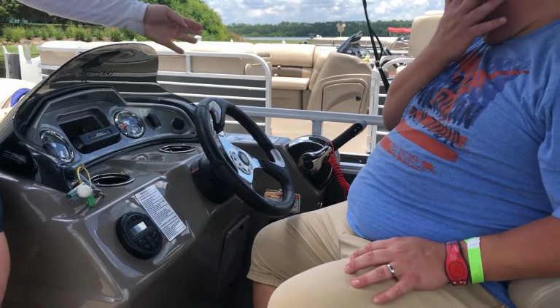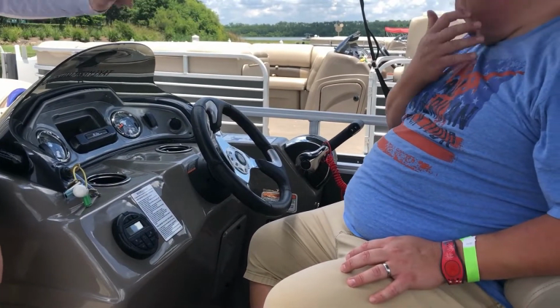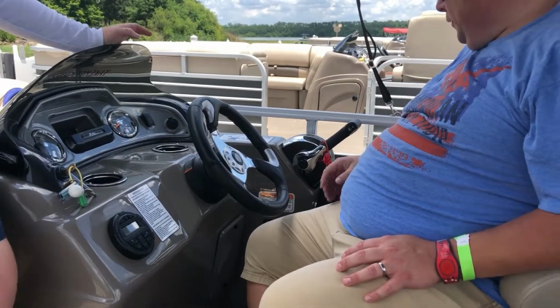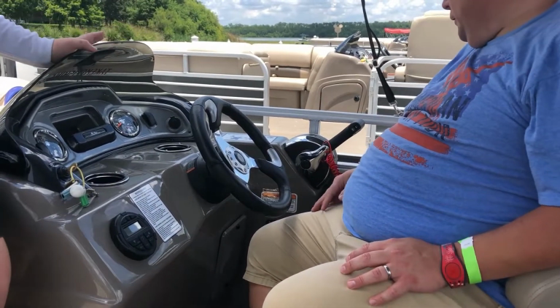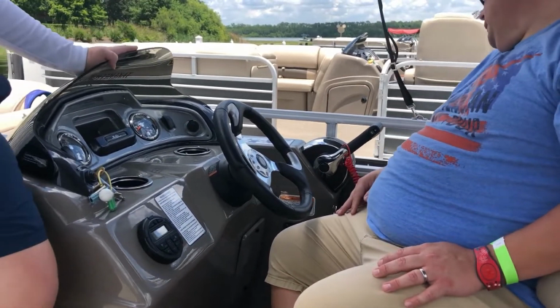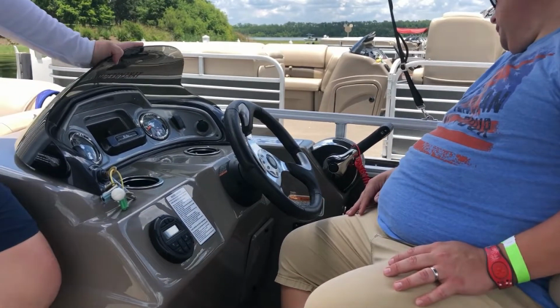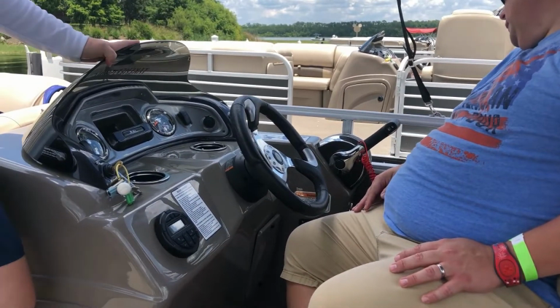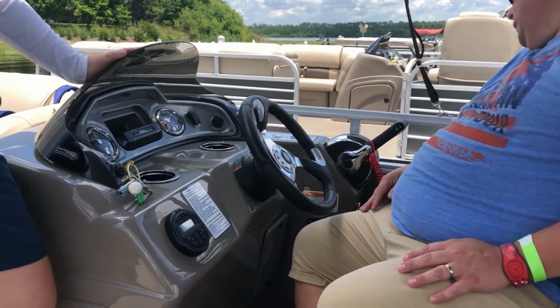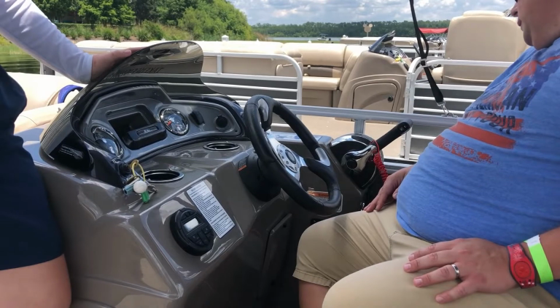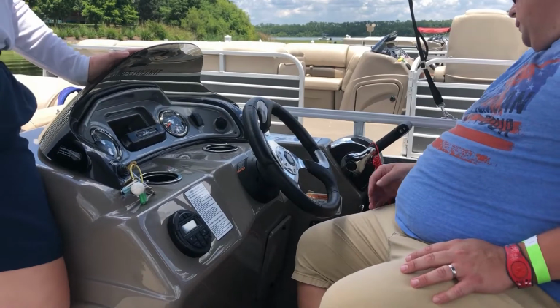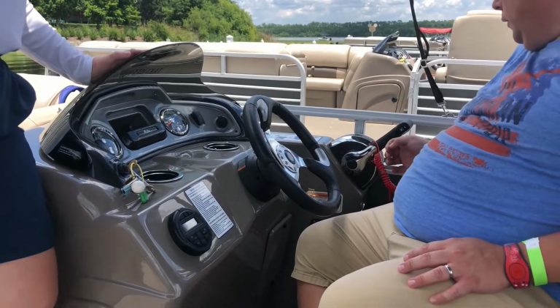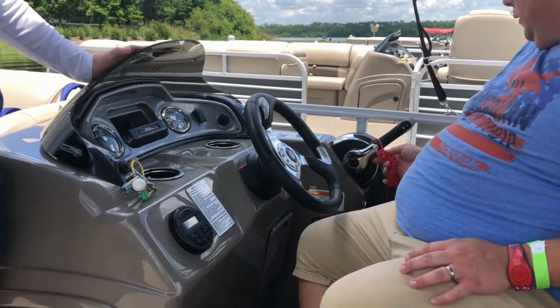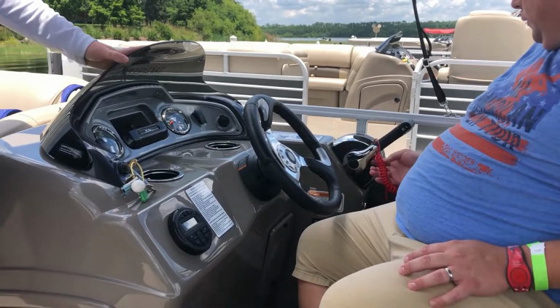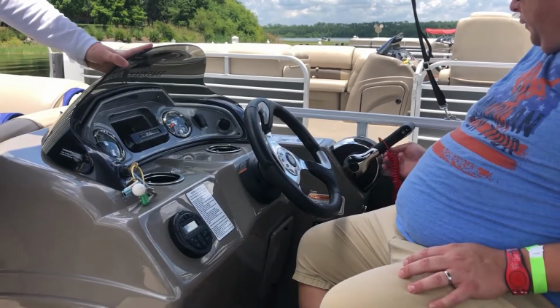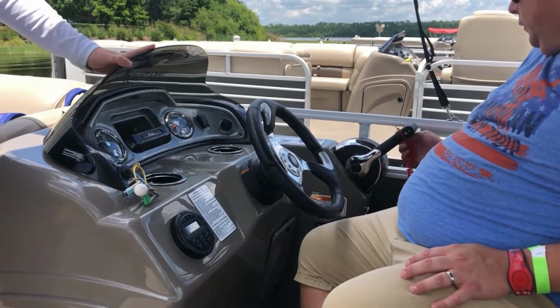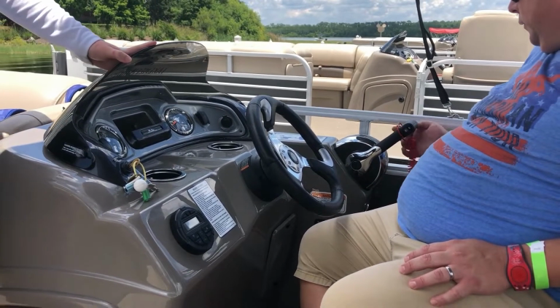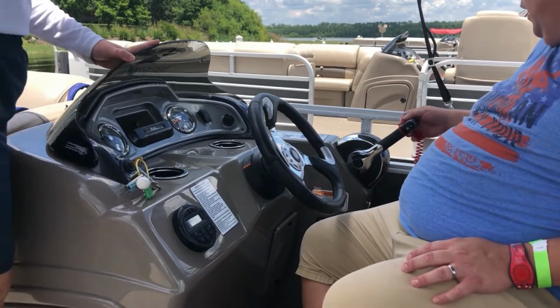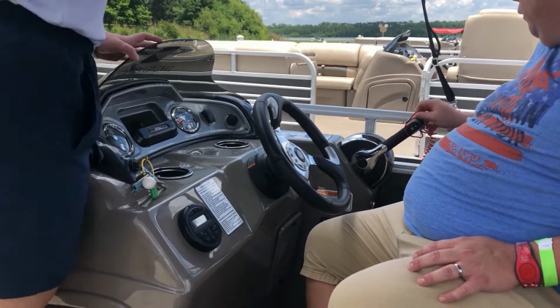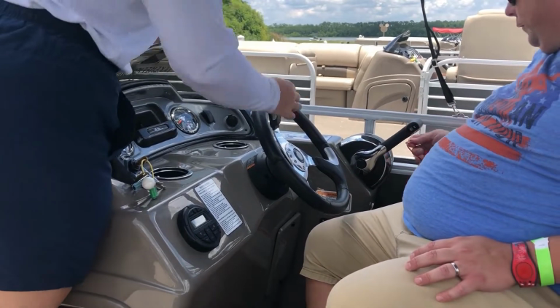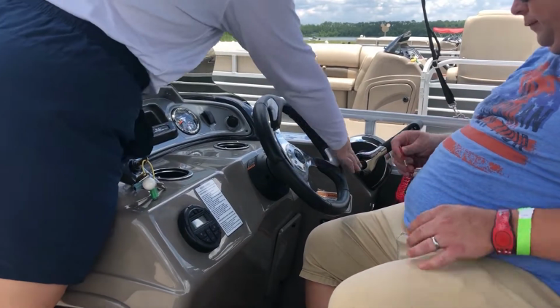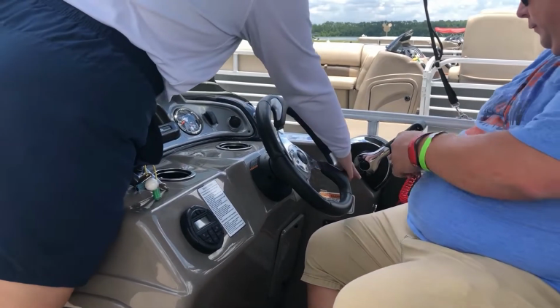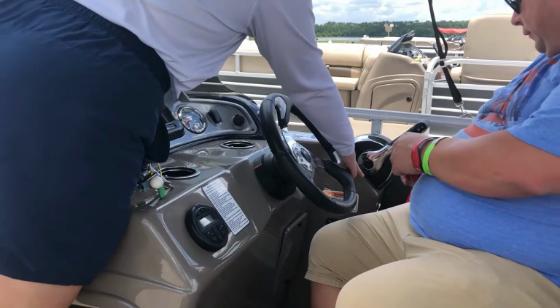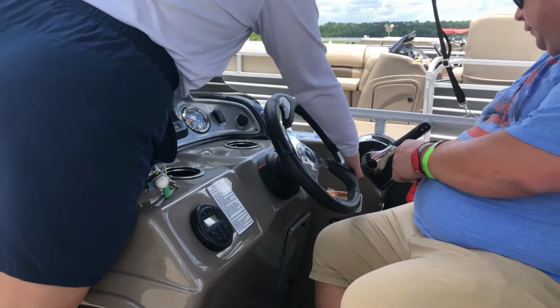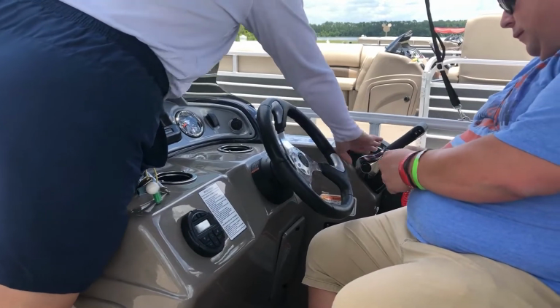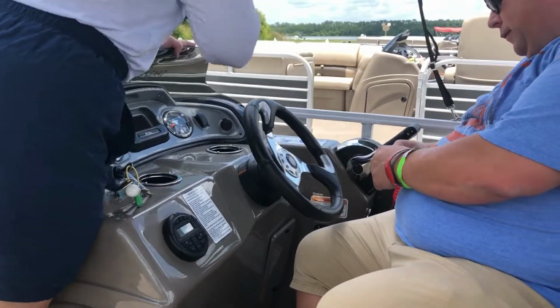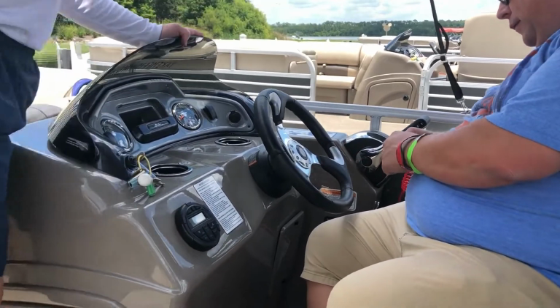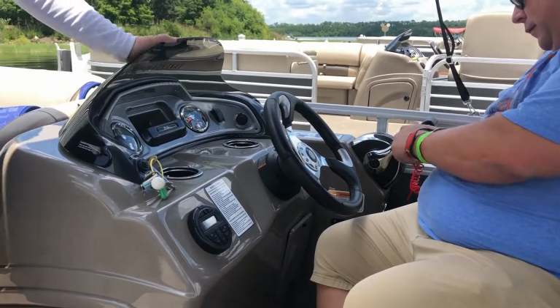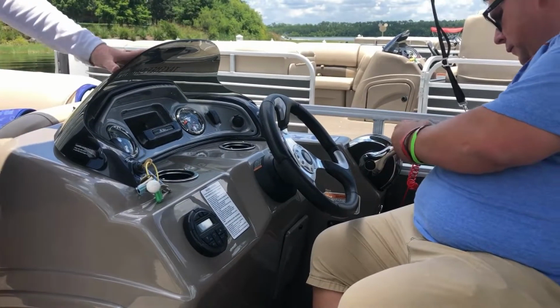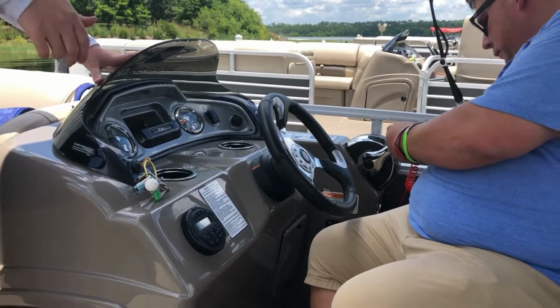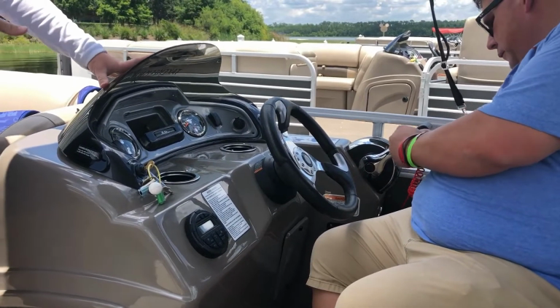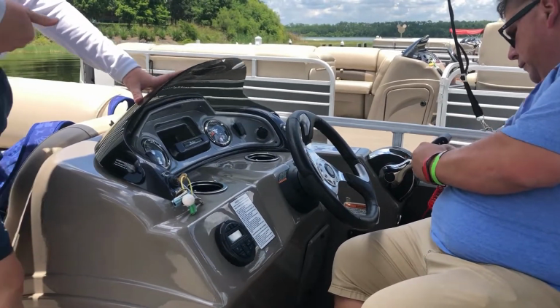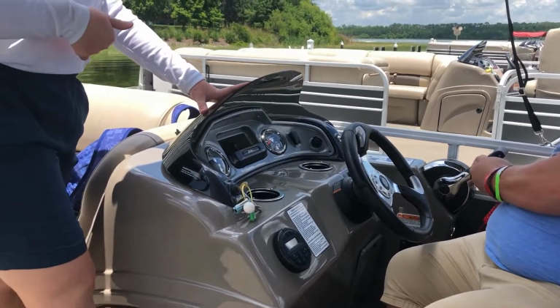While you're driving the boat, that red lanyard next to you needs to be attached to the driver at all times. If it comes unattached from the boat, it'll stall out the engine. To fix that, just reattach the bottom of it where it is now, put the throttle in the middle neutral position, and restart the boat with the key.